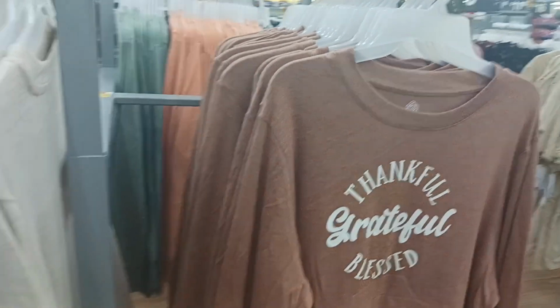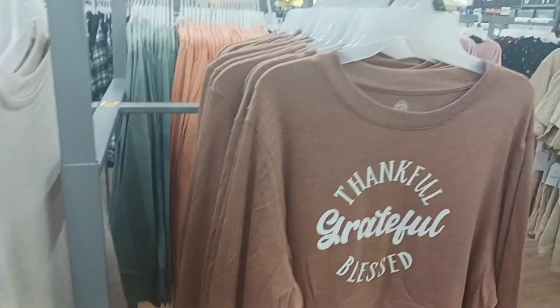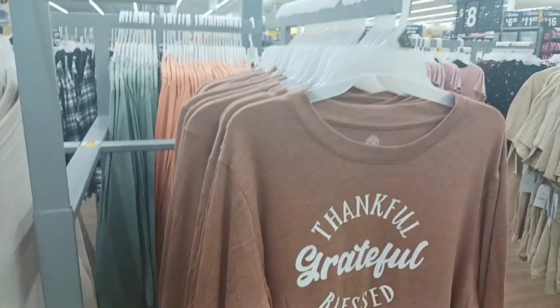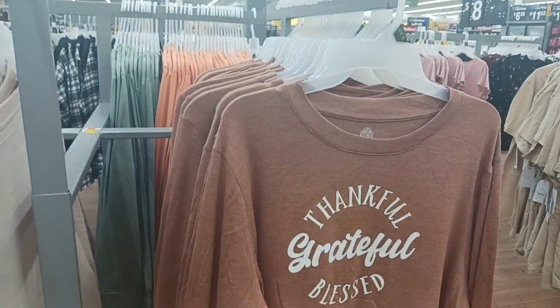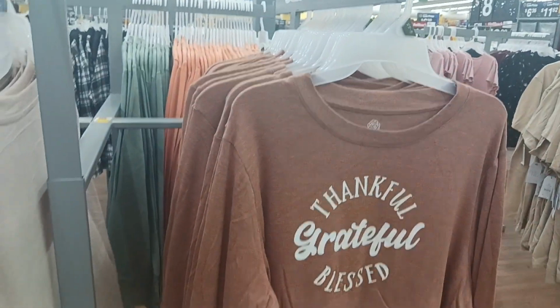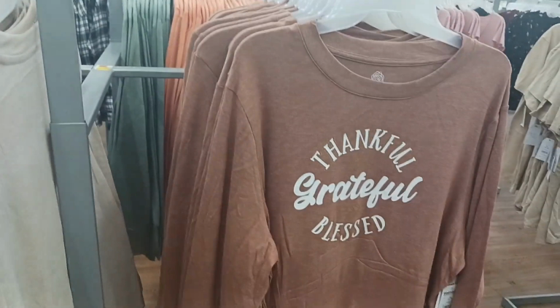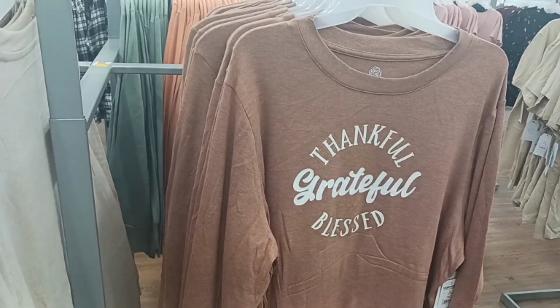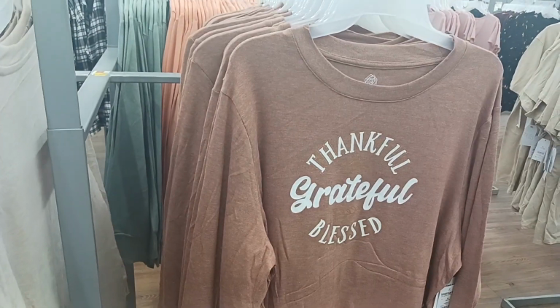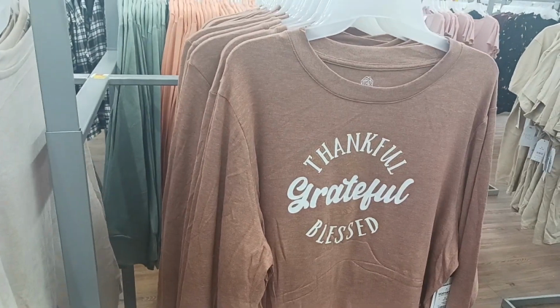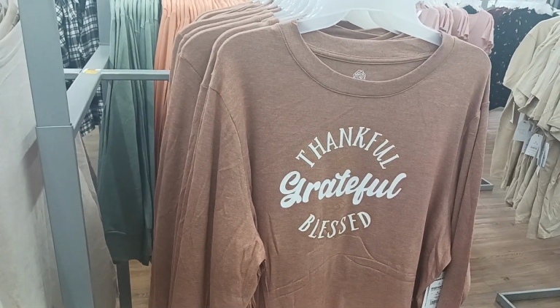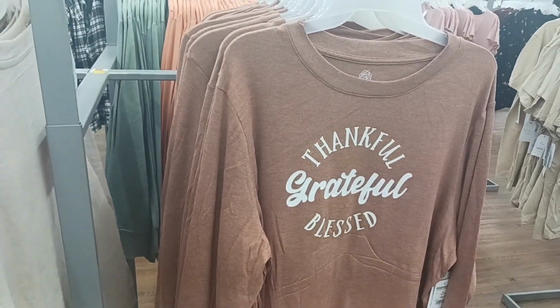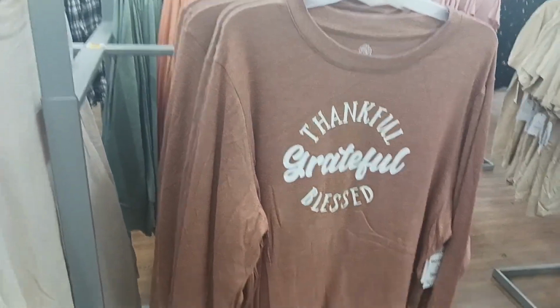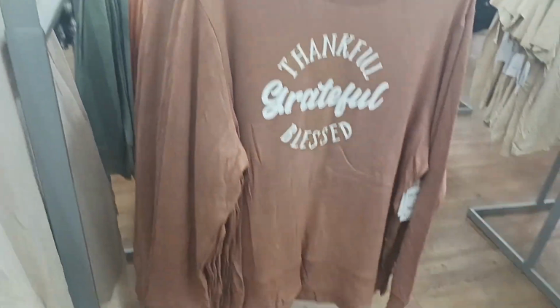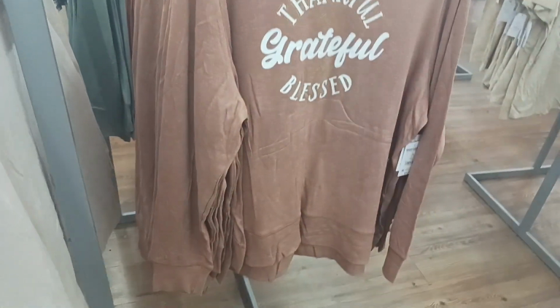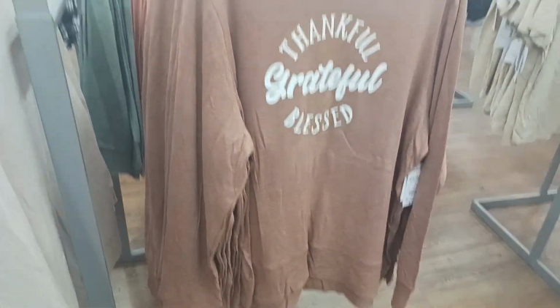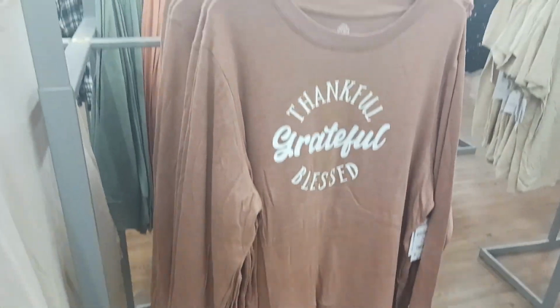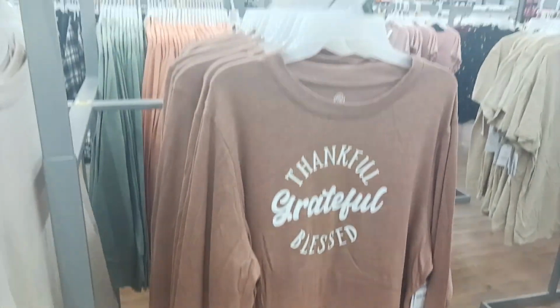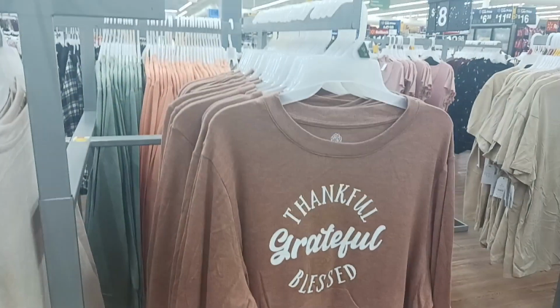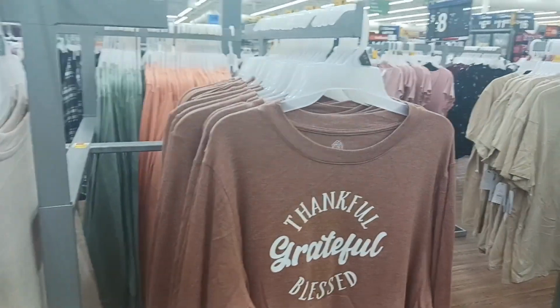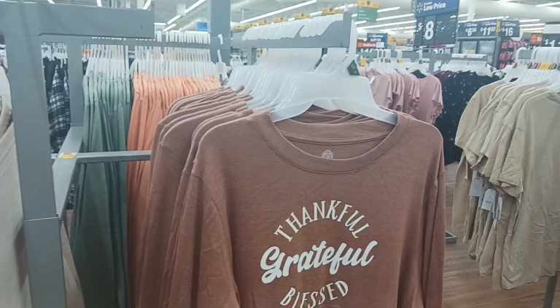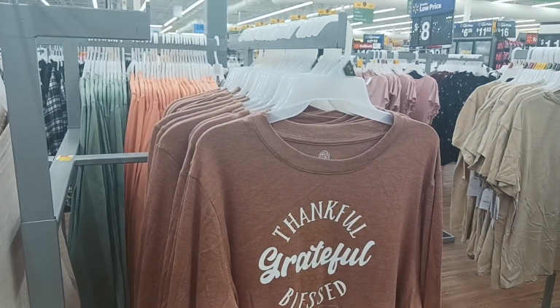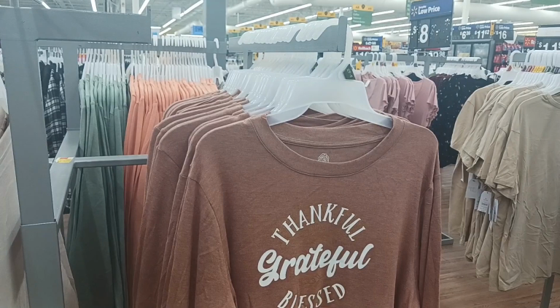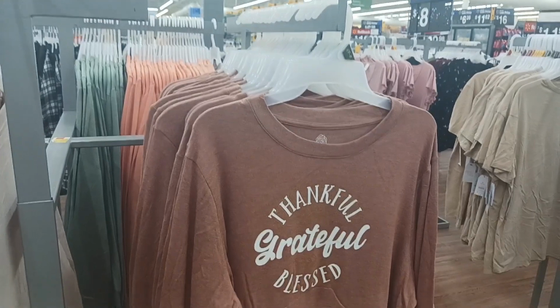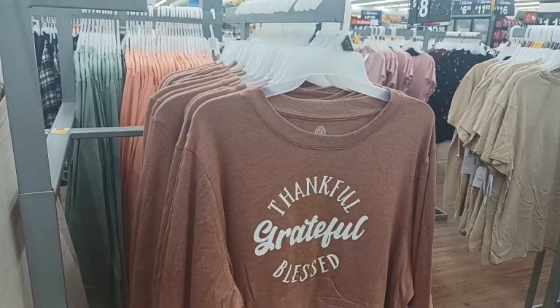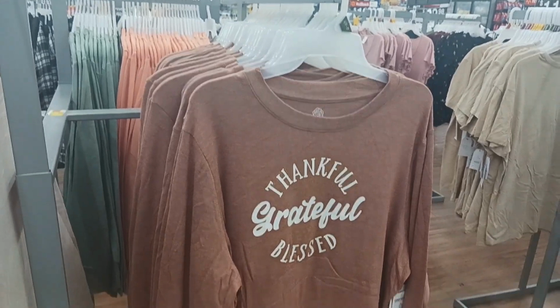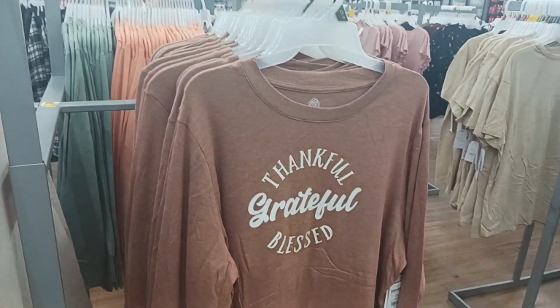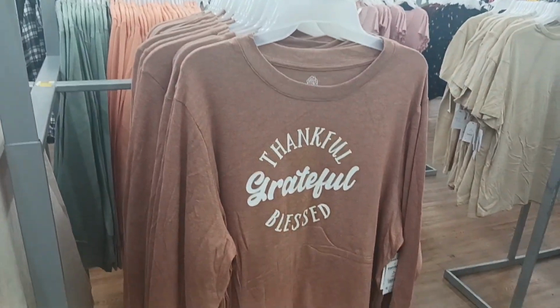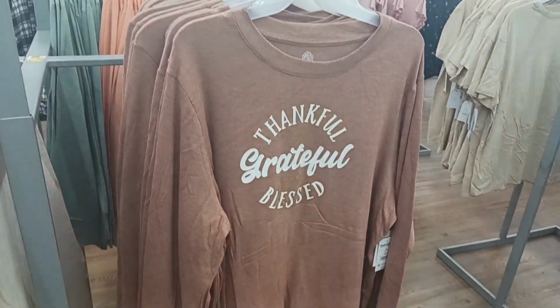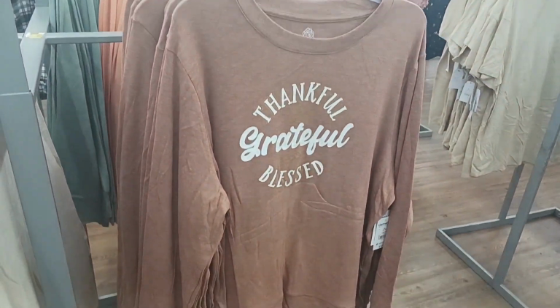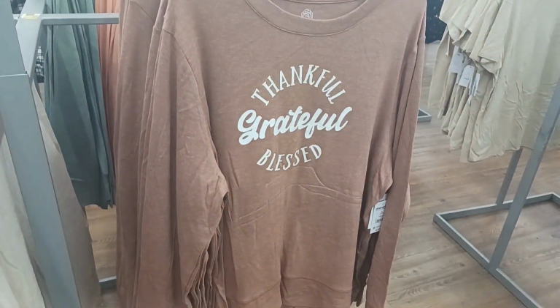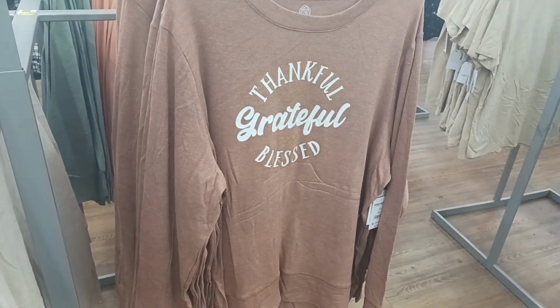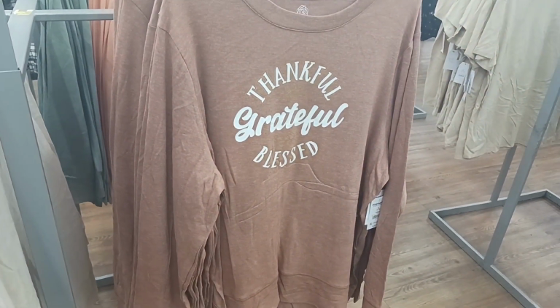Right here — 'Thankful, Grateful, Blessed.' So I thought those were some cute little t-shirts right there. Long sleeve.